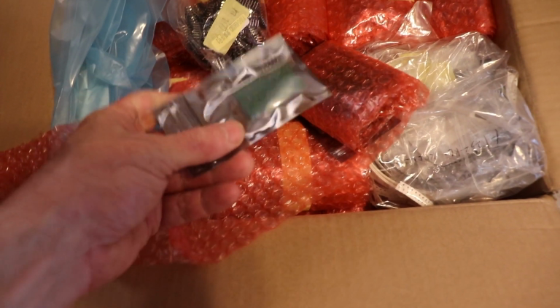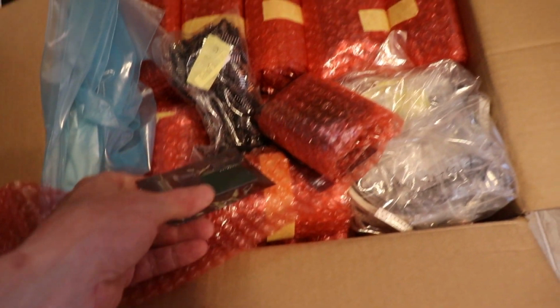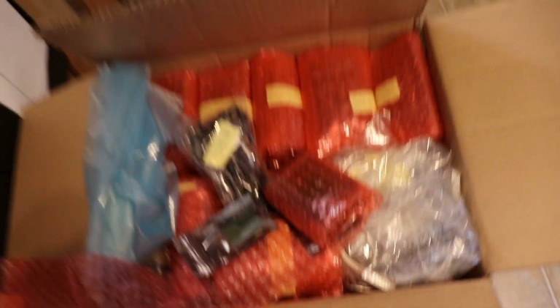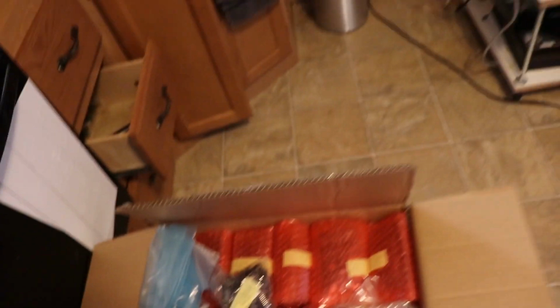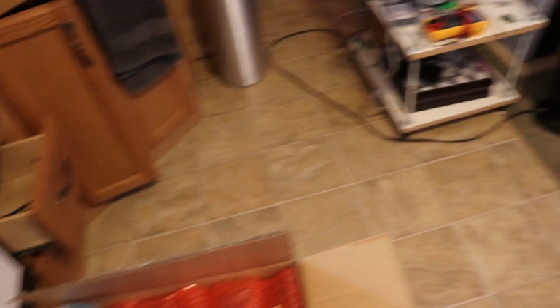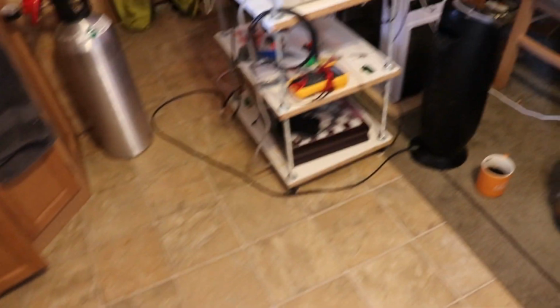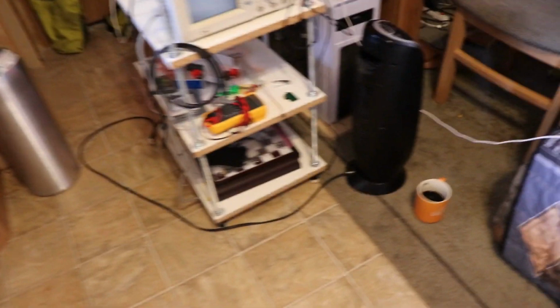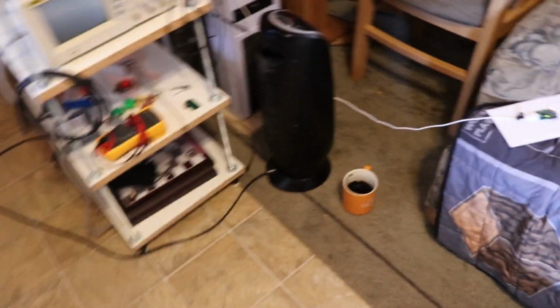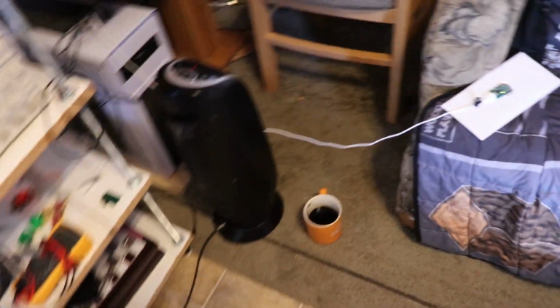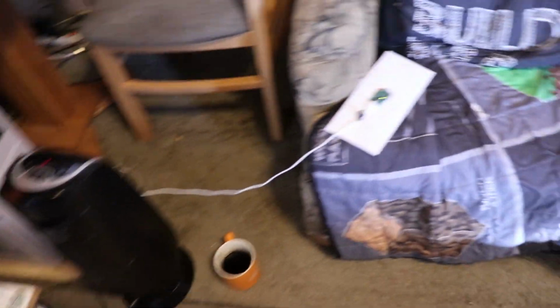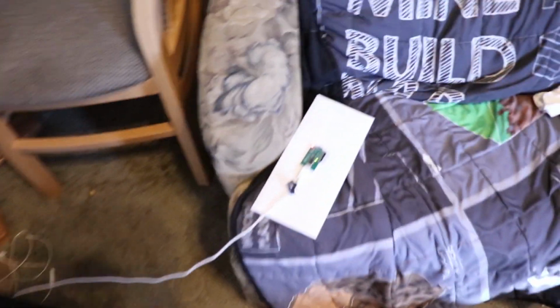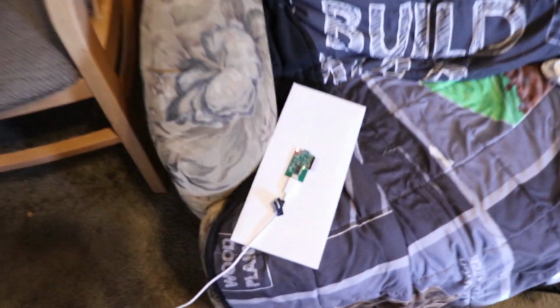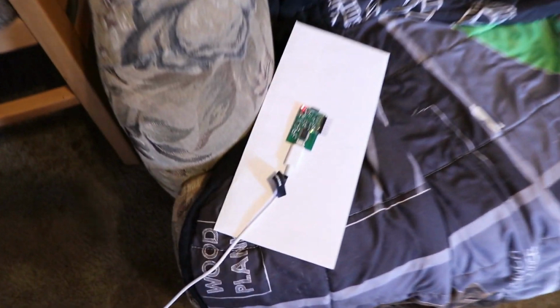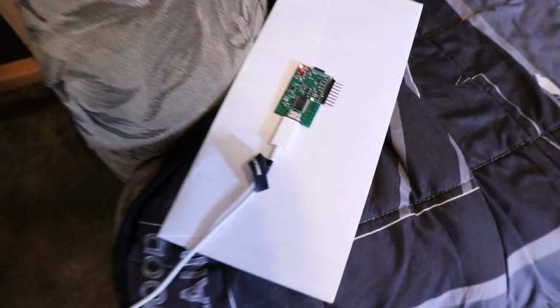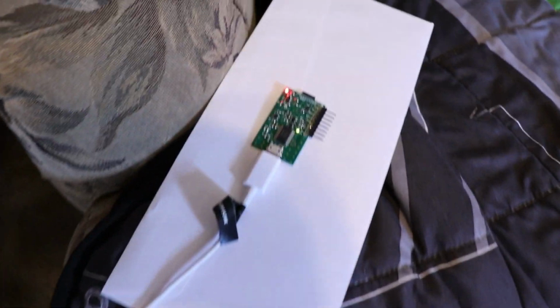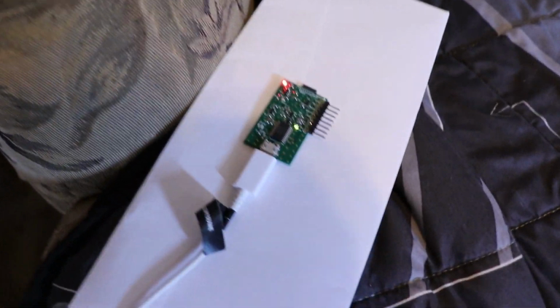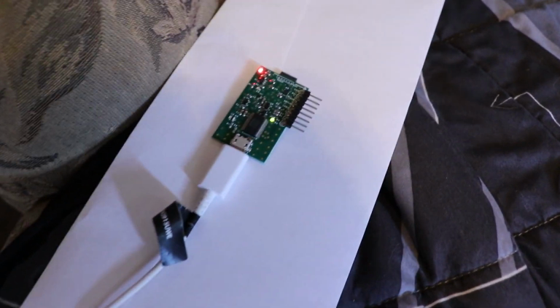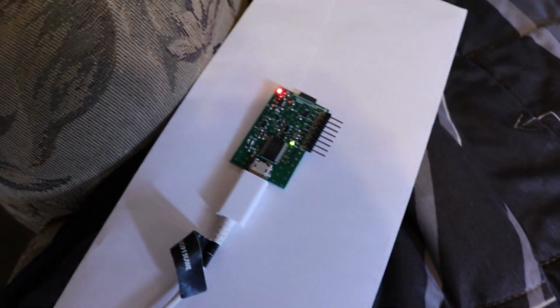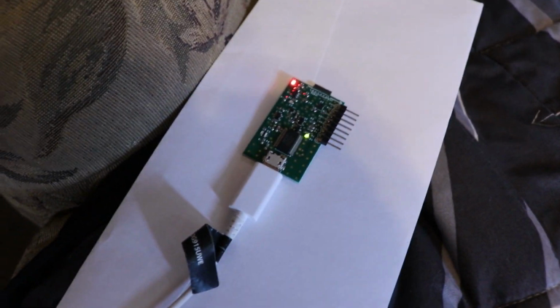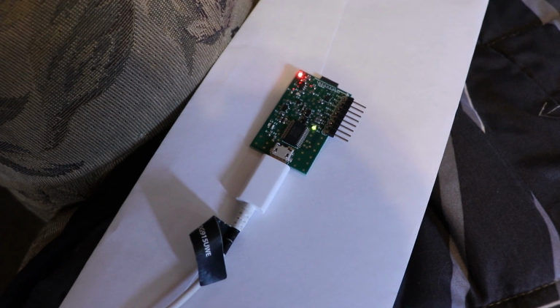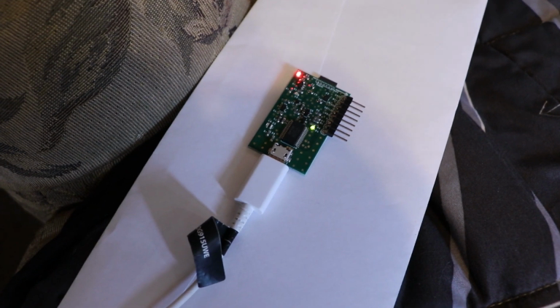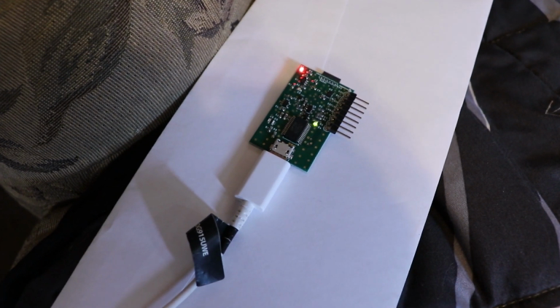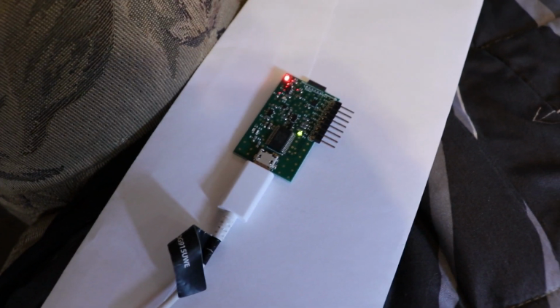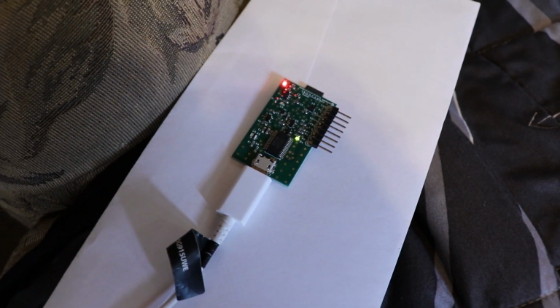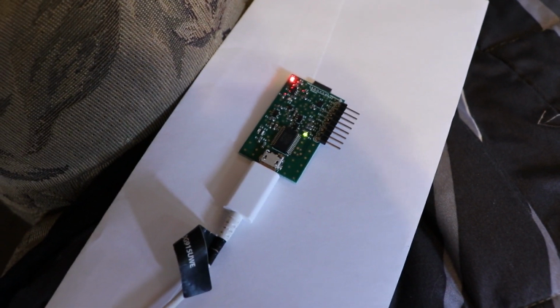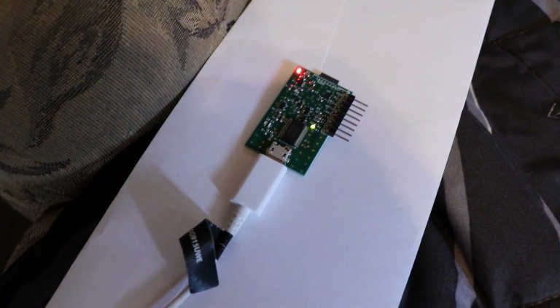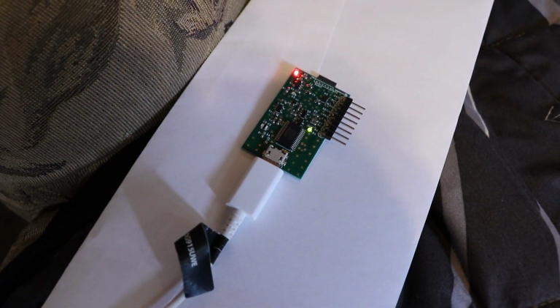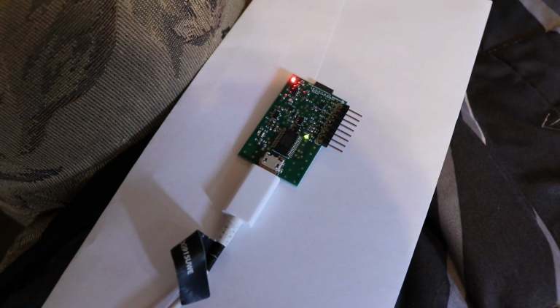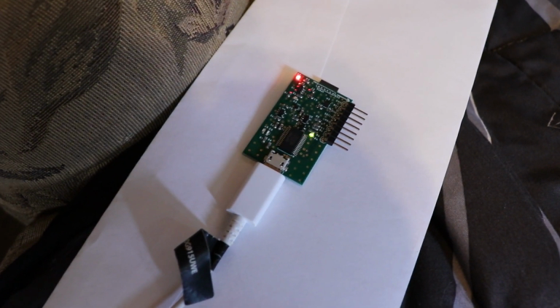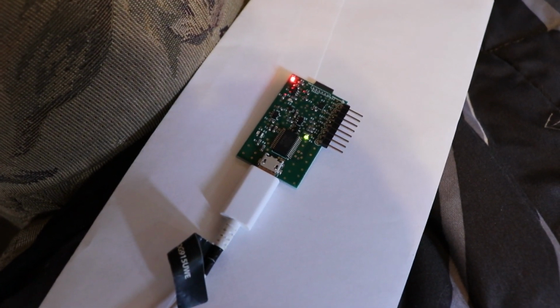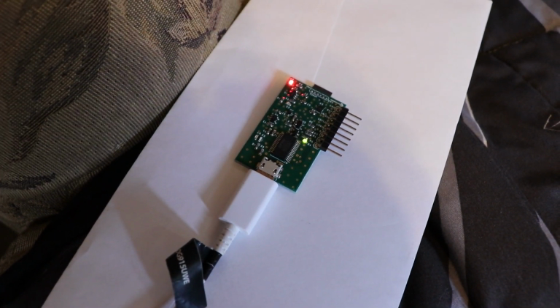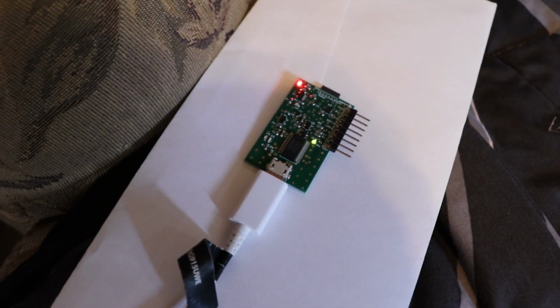So, that's the companion board. I plugged one in and it's lighting up the way it should. I think these are good. Now let's take out the other ones.